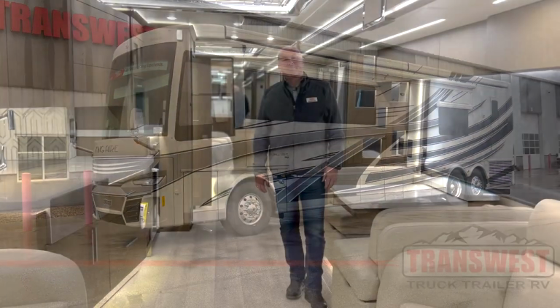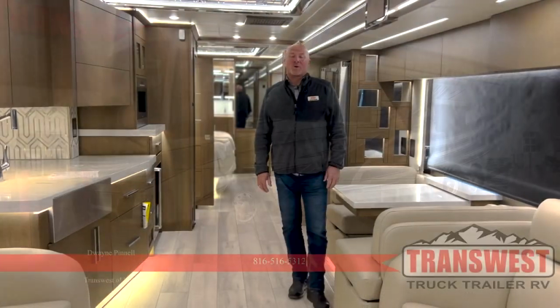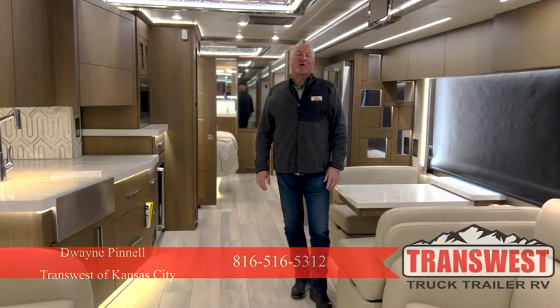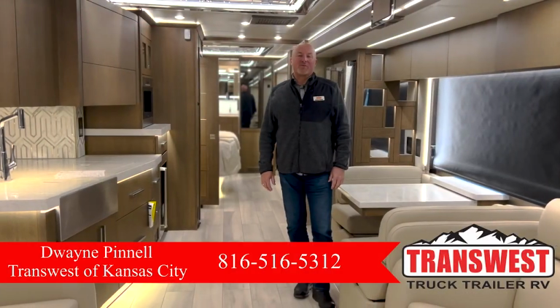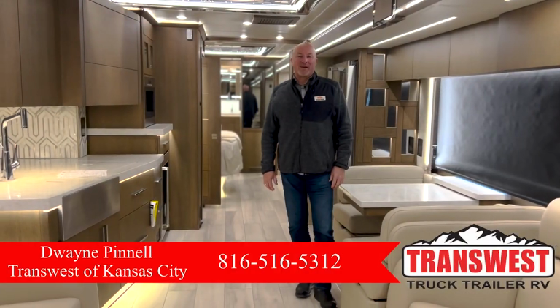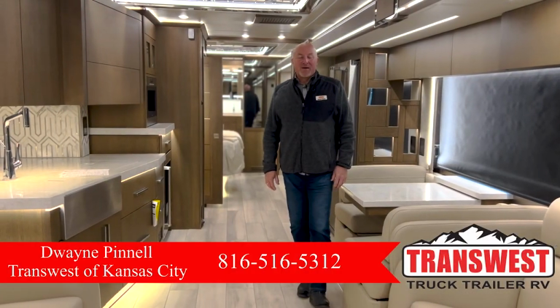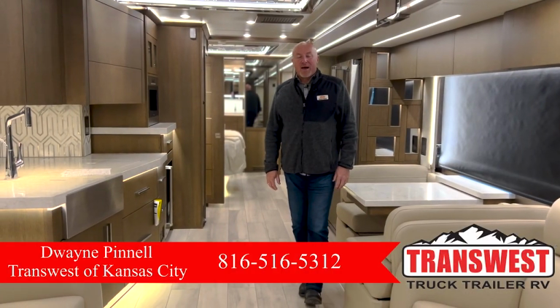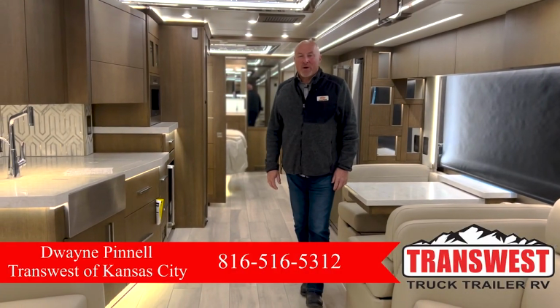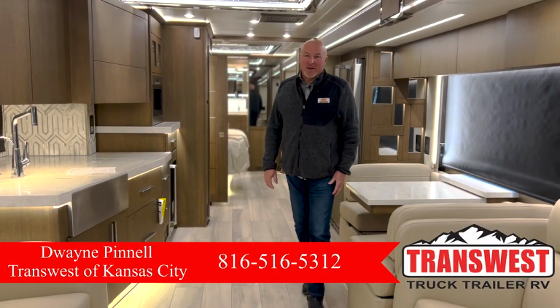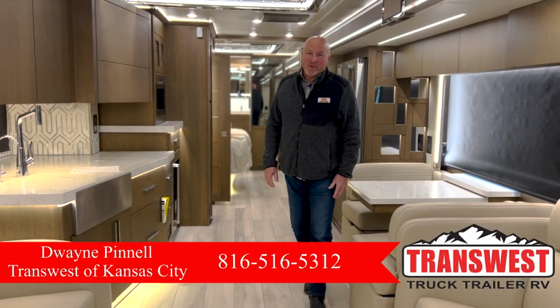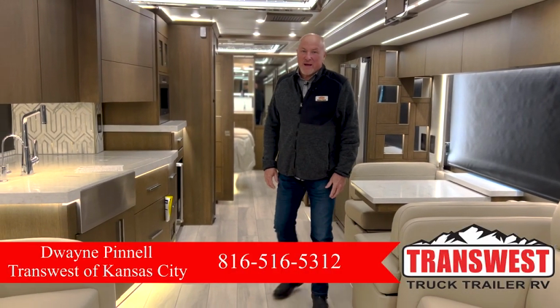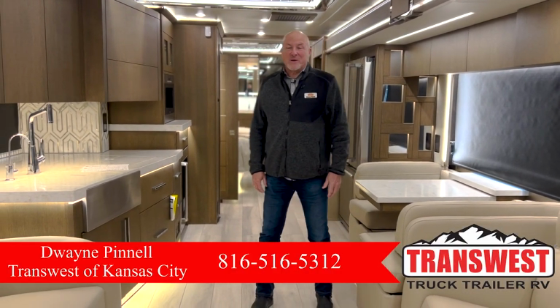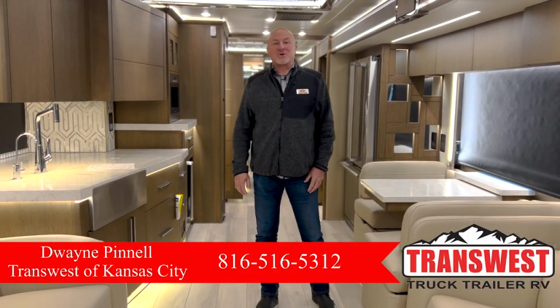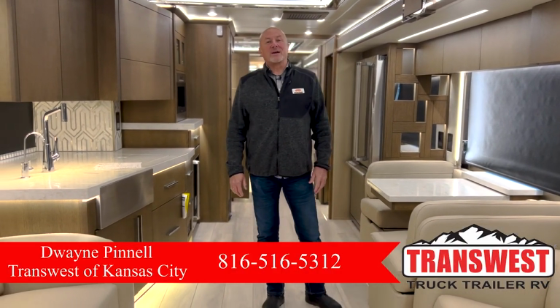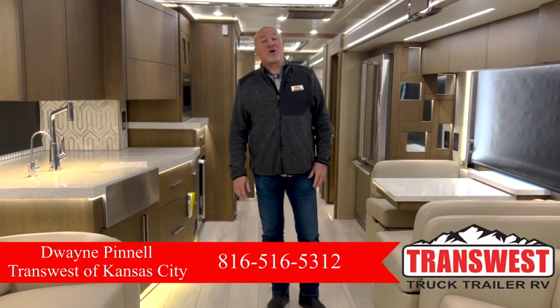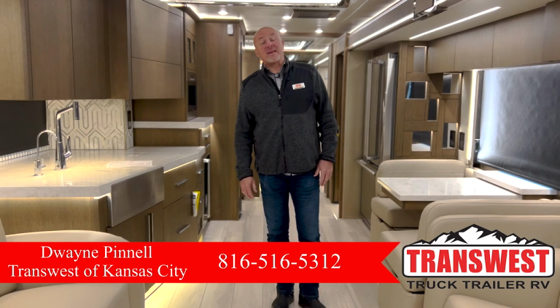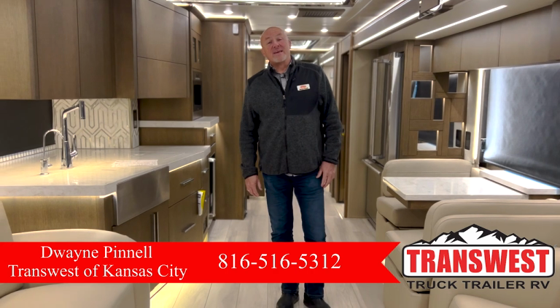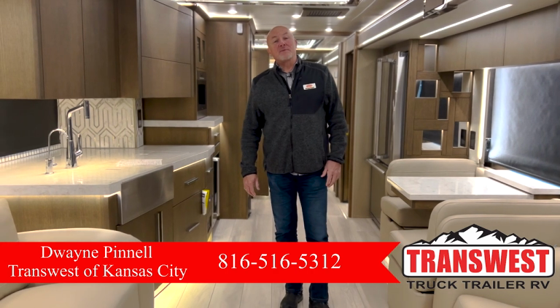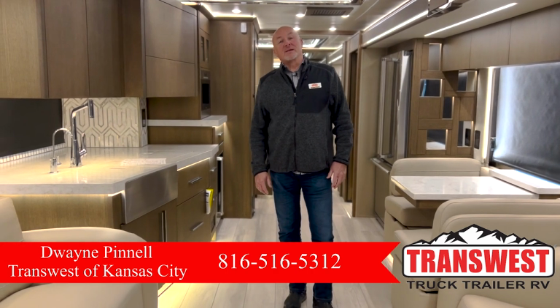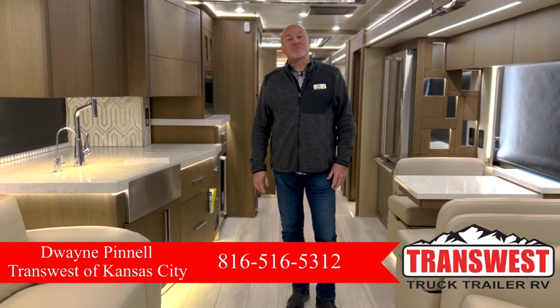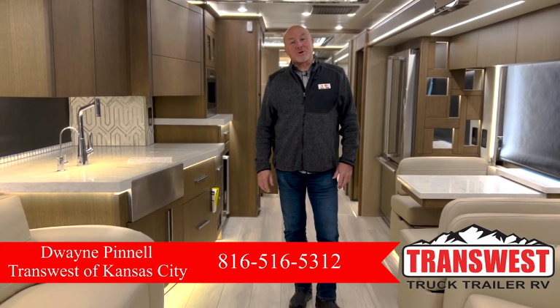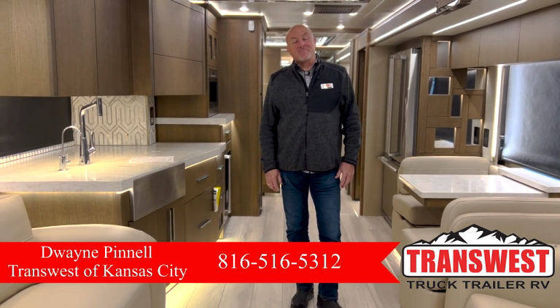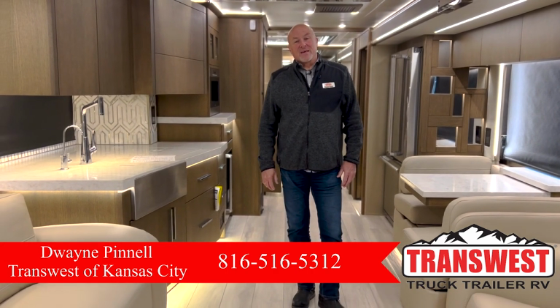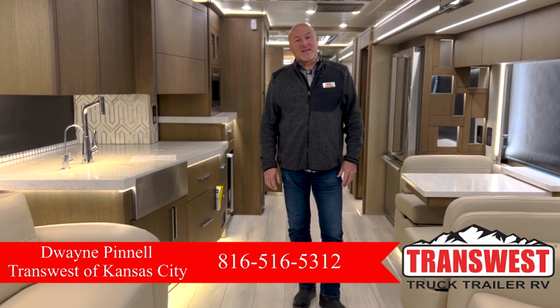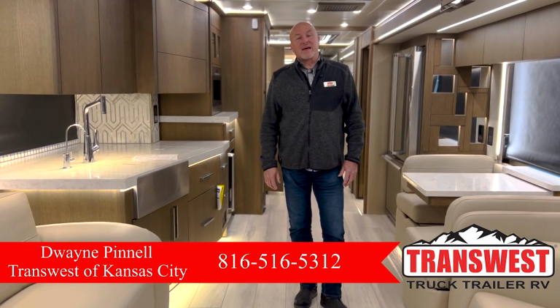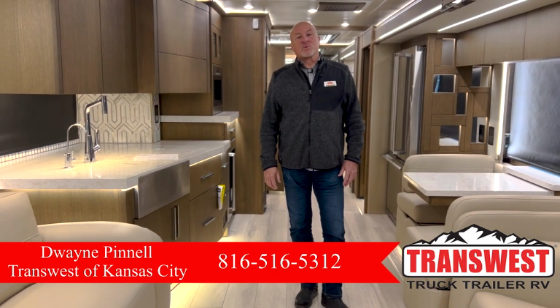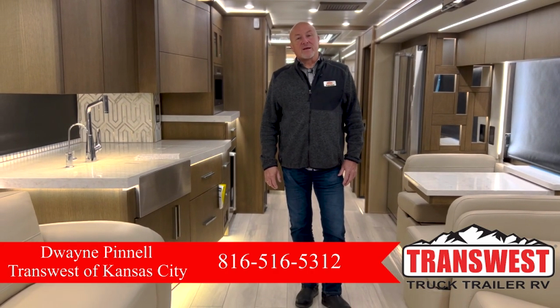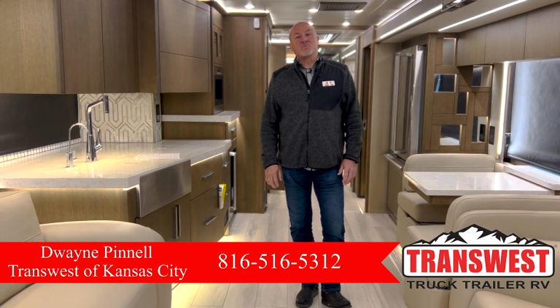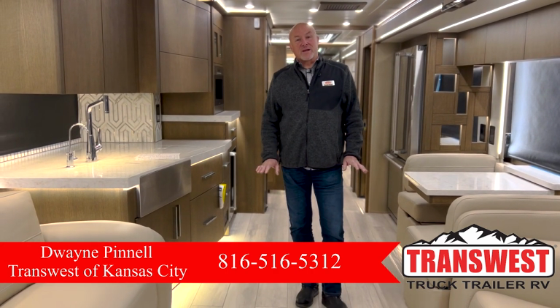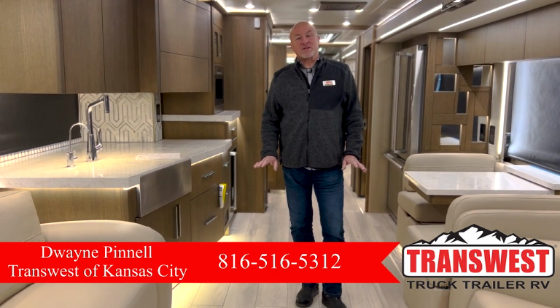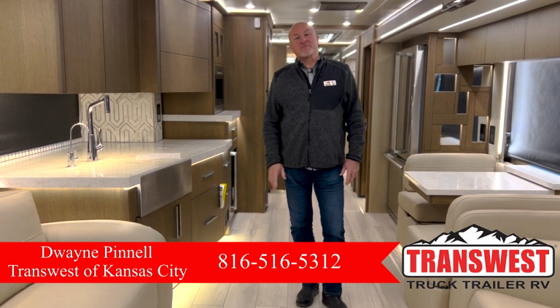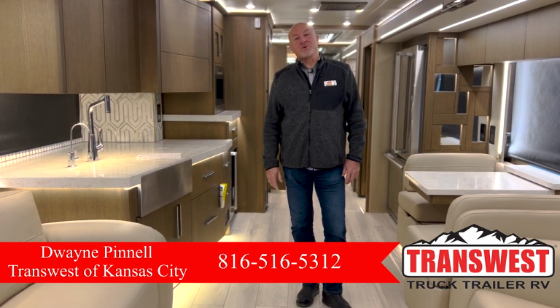Good morning, everyone. I'm Dwayne Pinnell with TransWest Truck Trailer RV in Belton, Missouri, and today I have a really, really great treat for you.